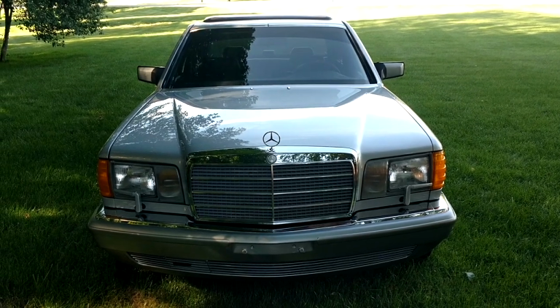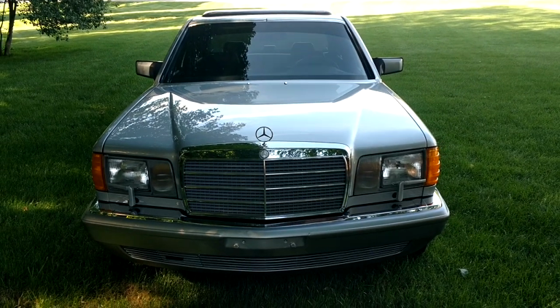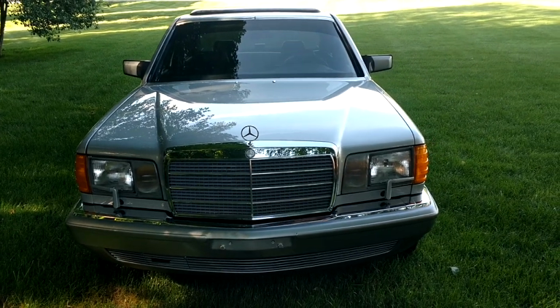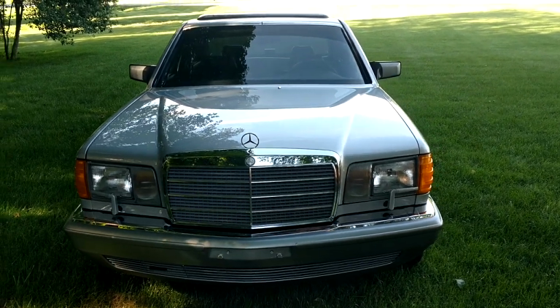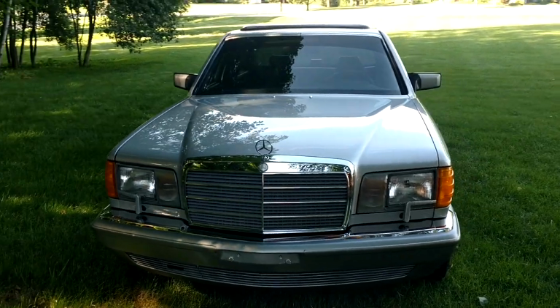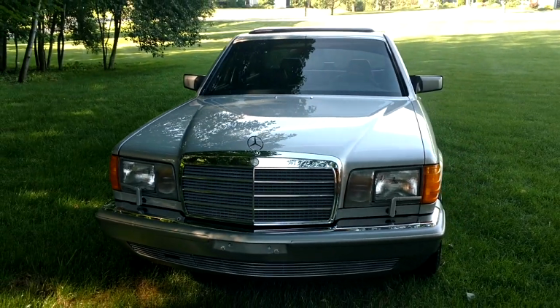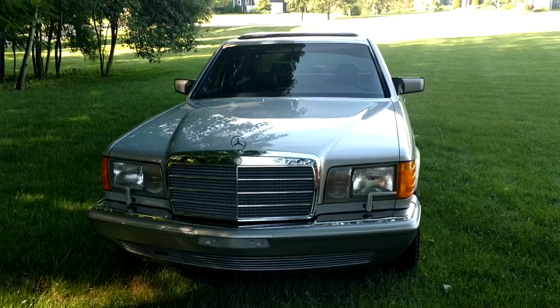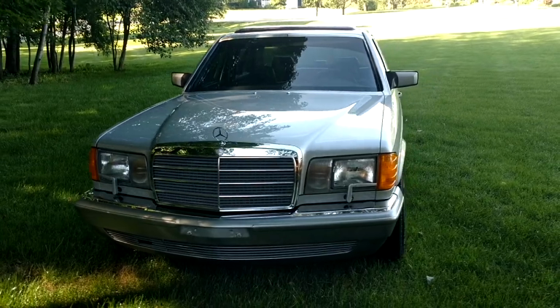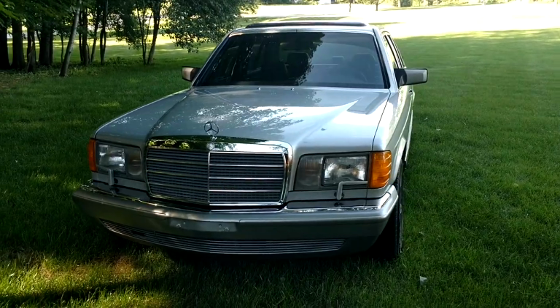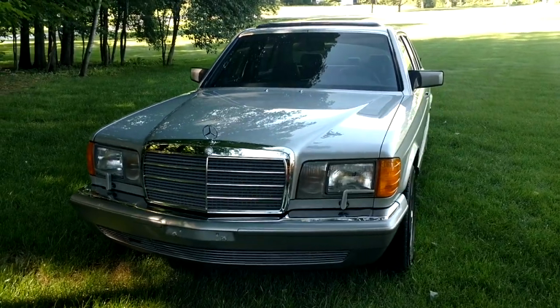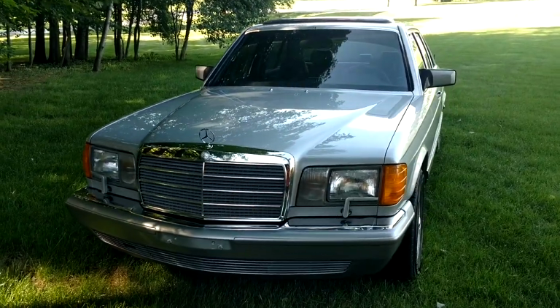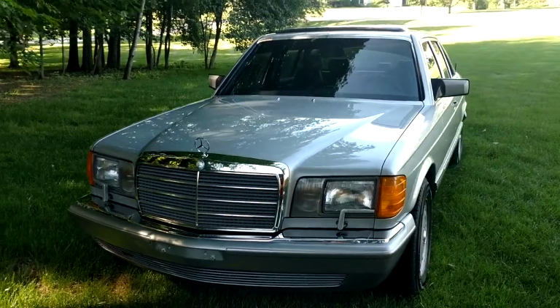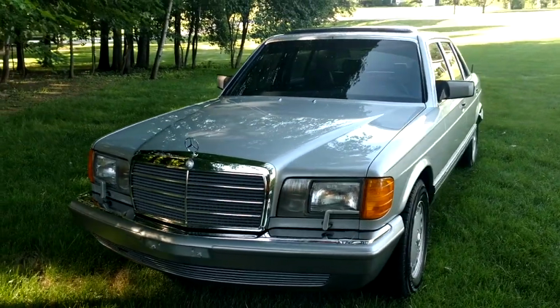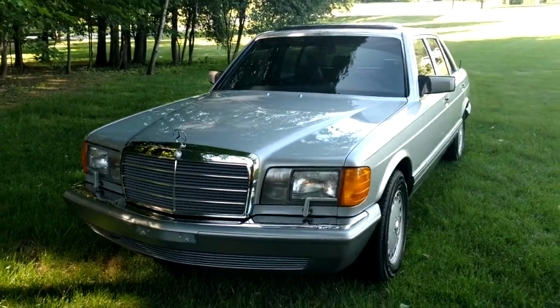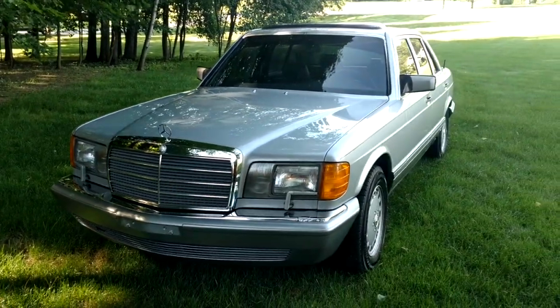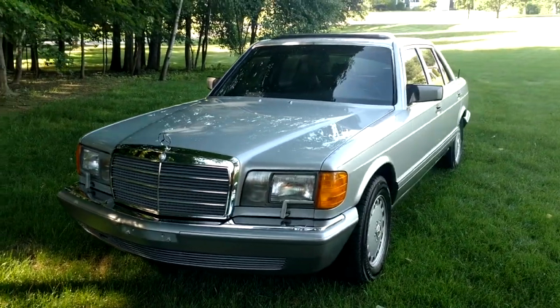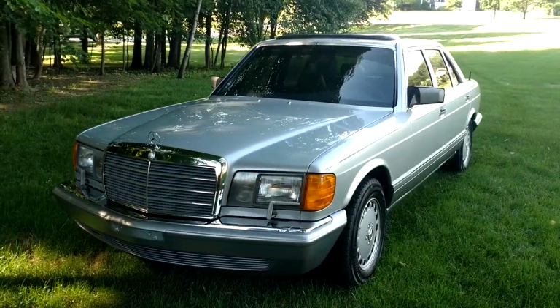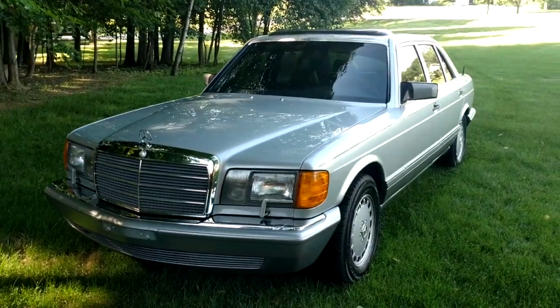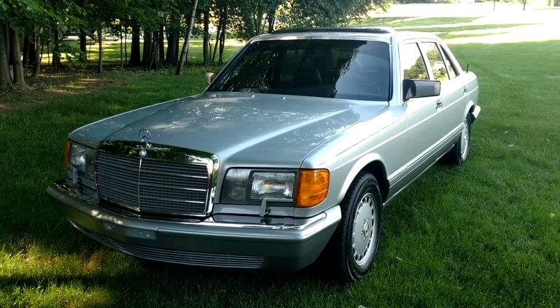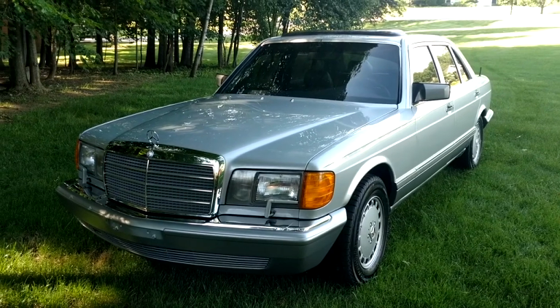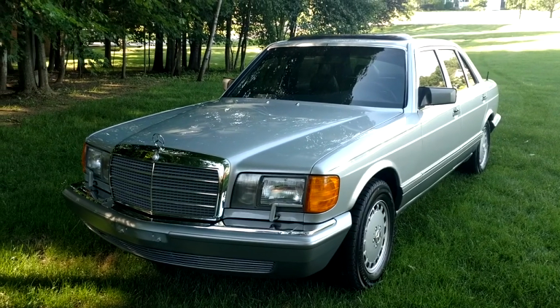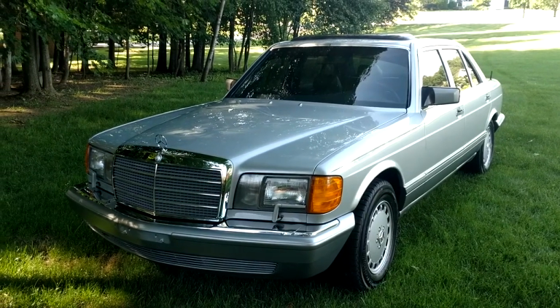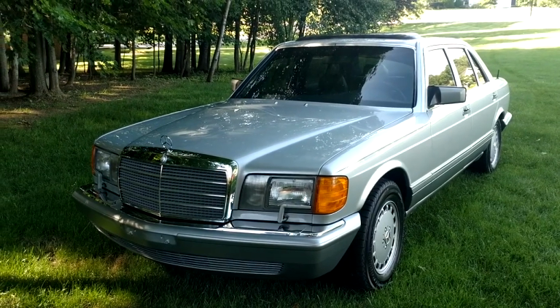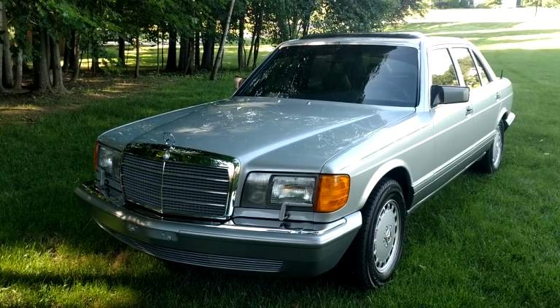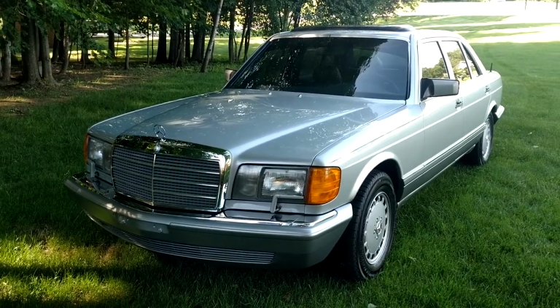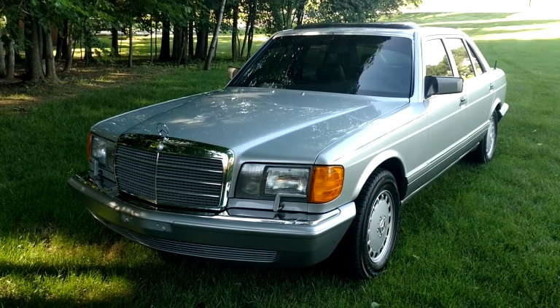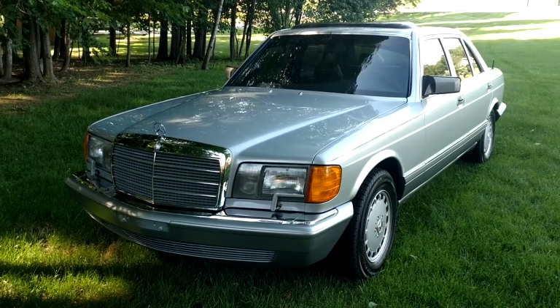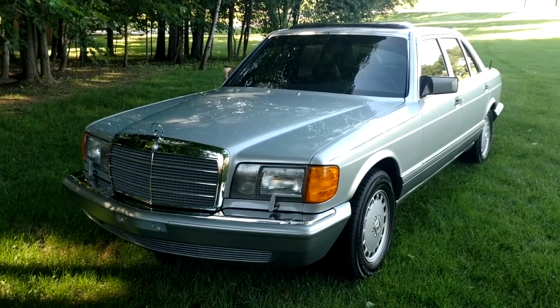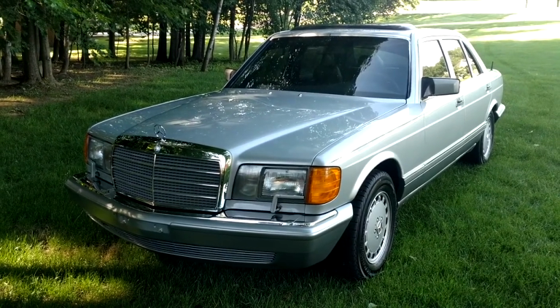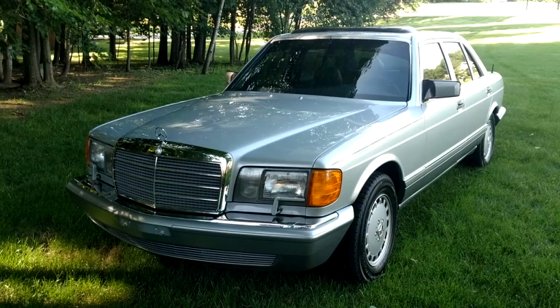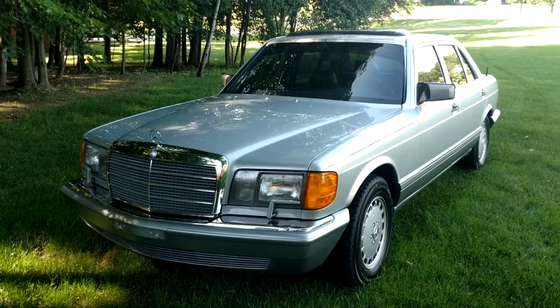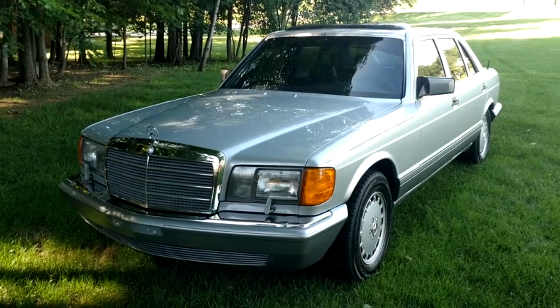We've got another awesome video here — I have got another awesome video here of a beautiful 1986 Mercedes-Benz 420 SEL for sale, photographed here in my front yard in the summer of 2019.